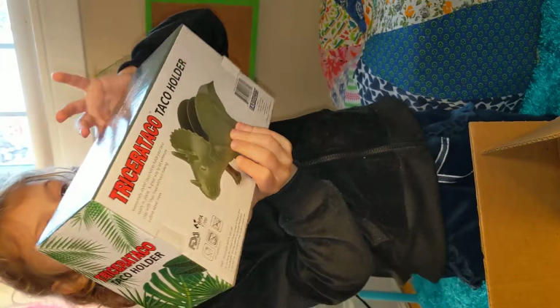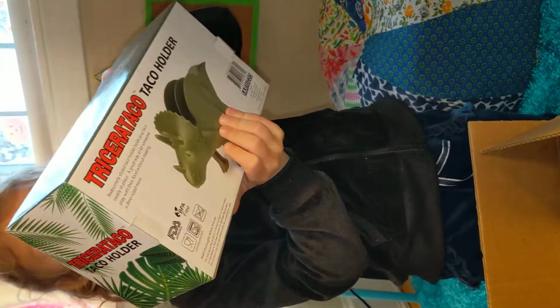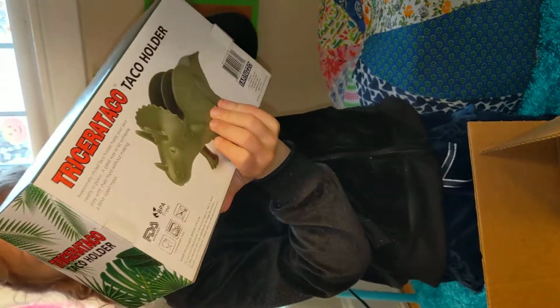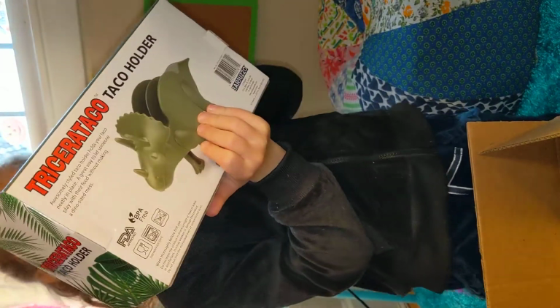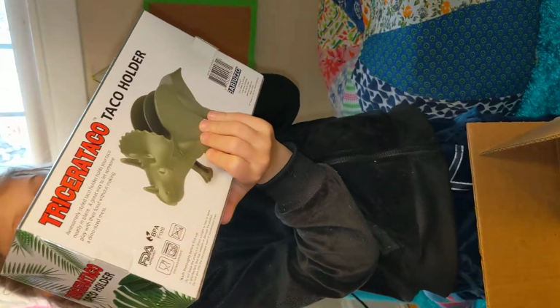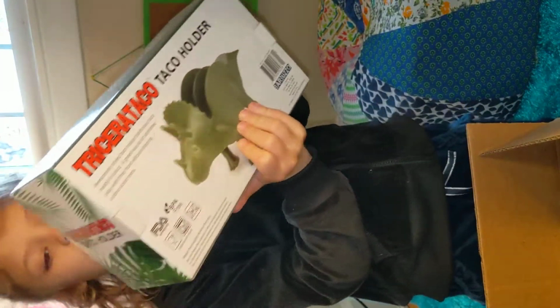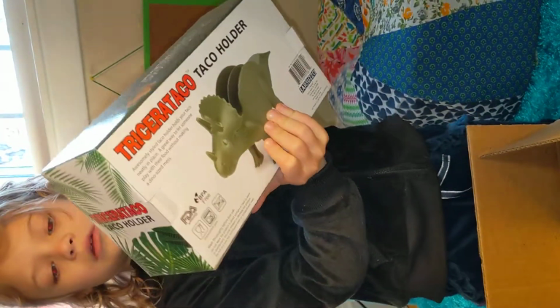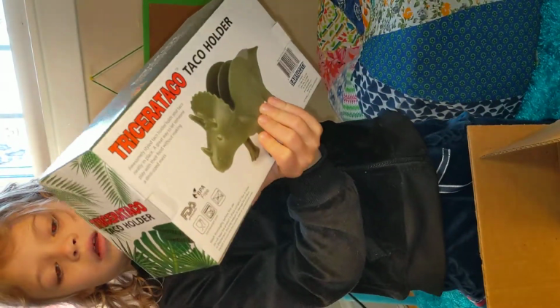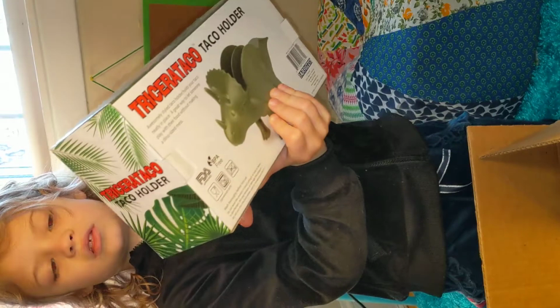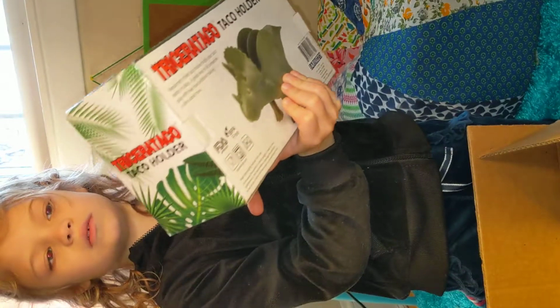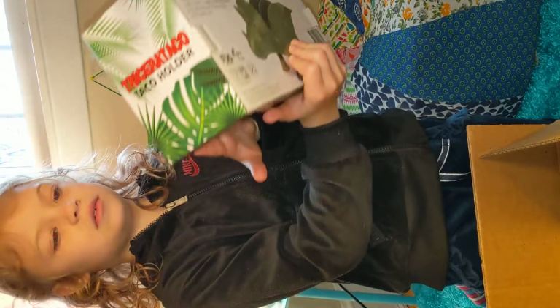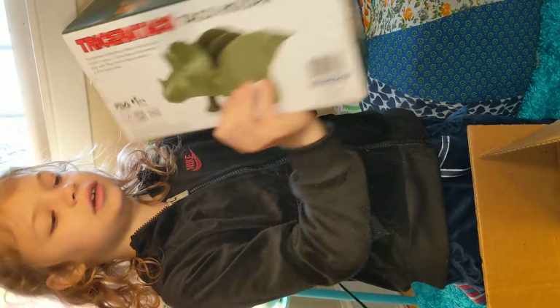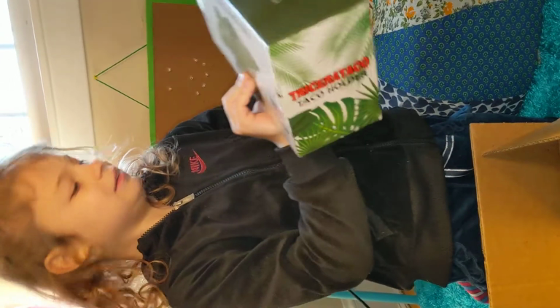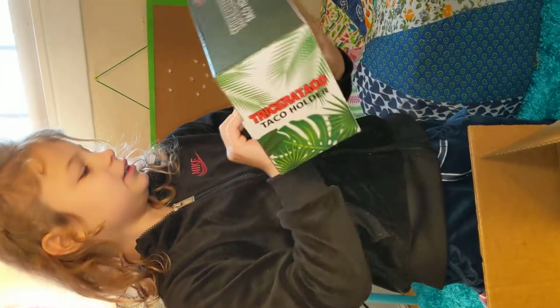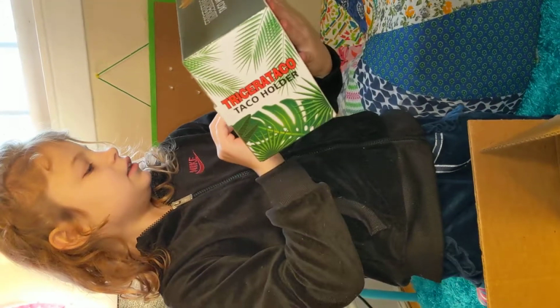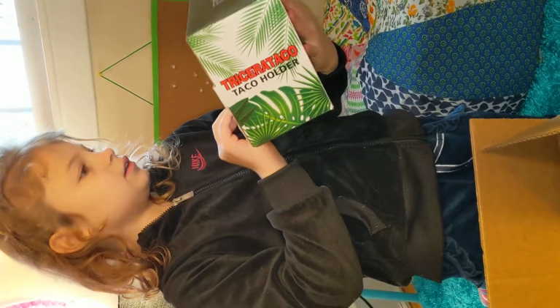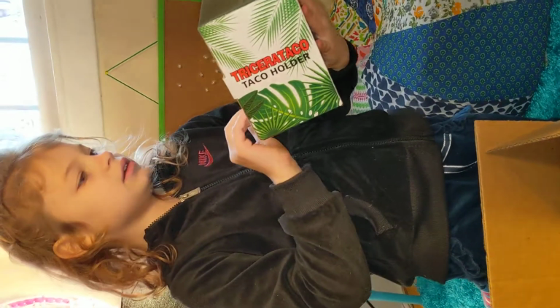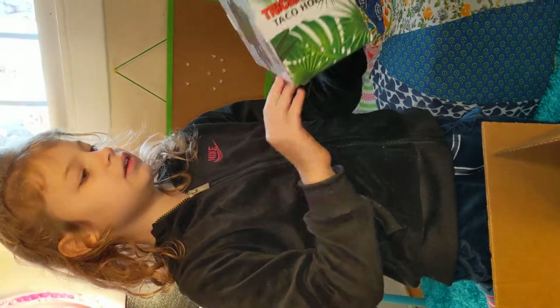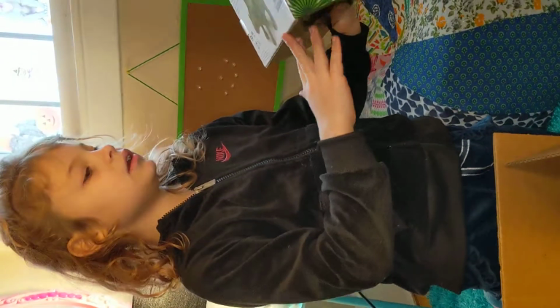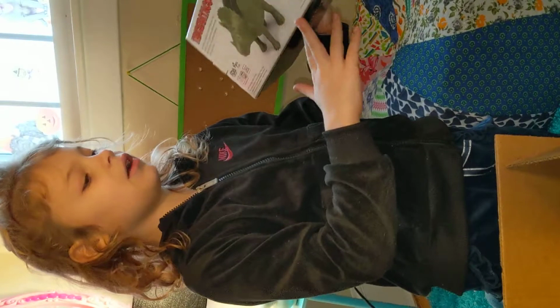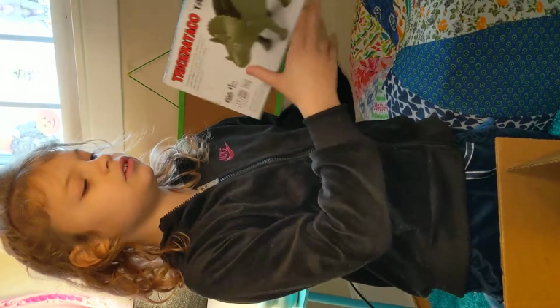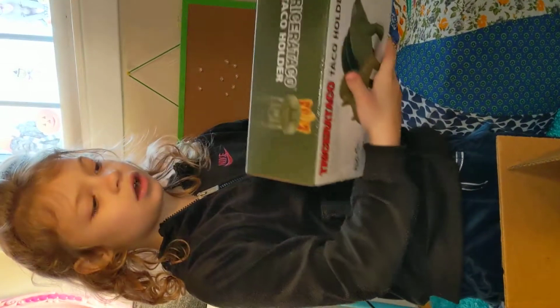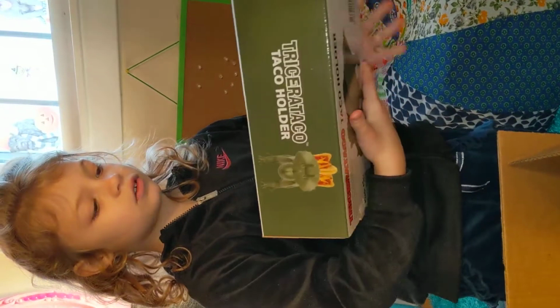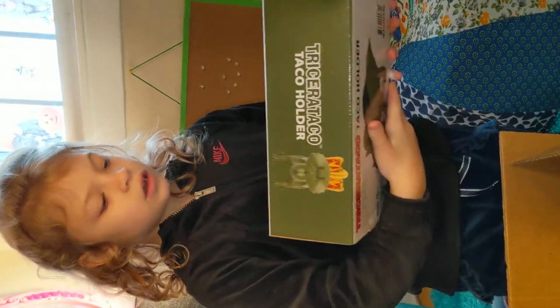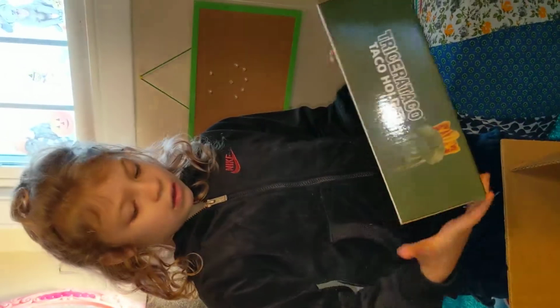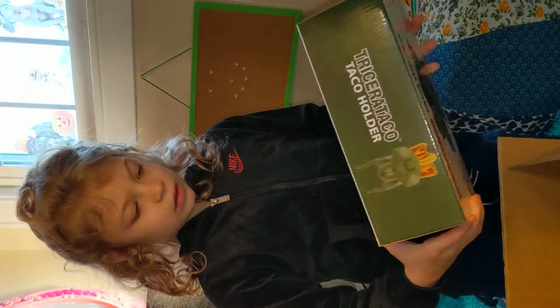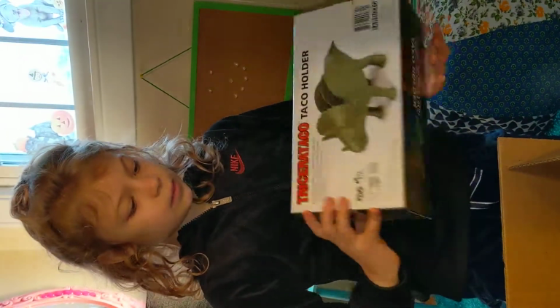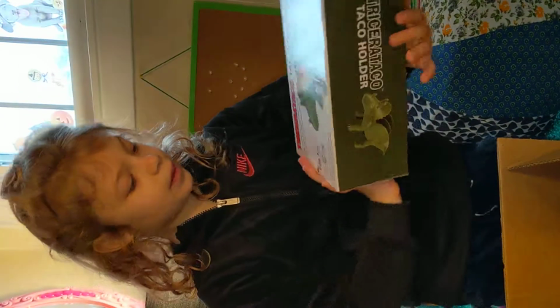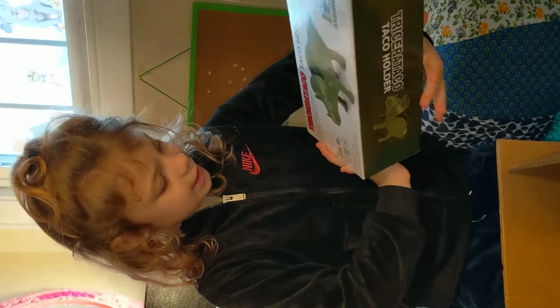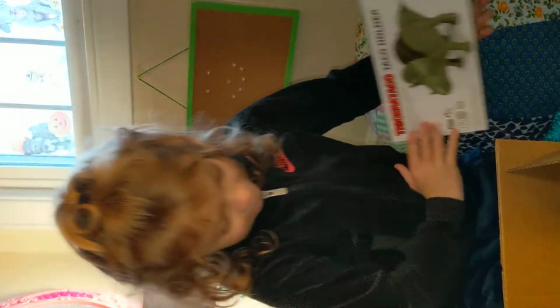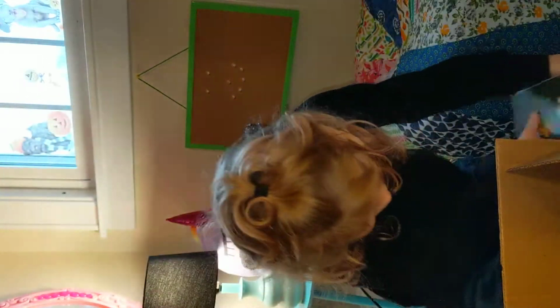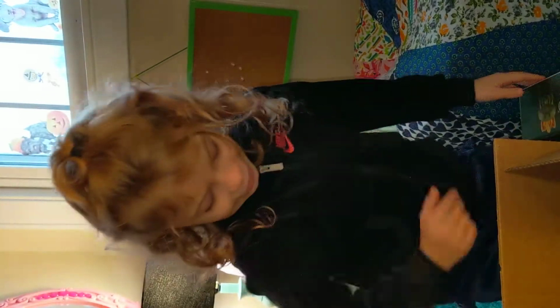This is from TM. Looks like it holds two tacos, which is pretty cool. Yeah, it holds two tacos. And yeah, that's that.